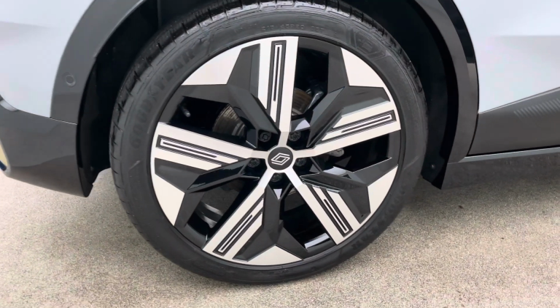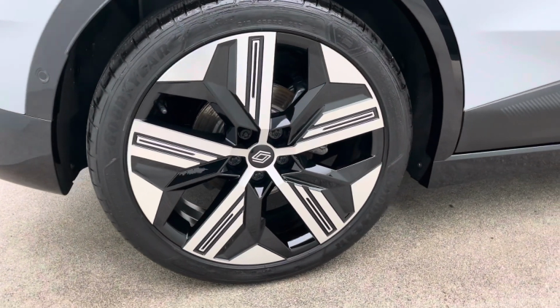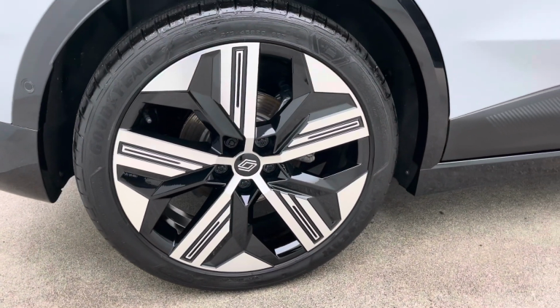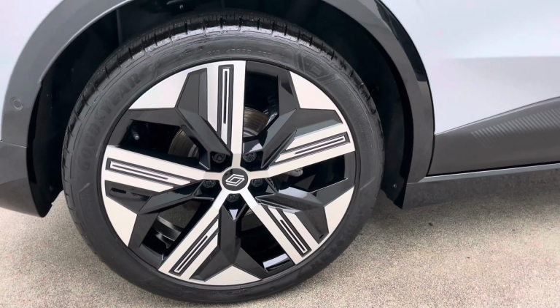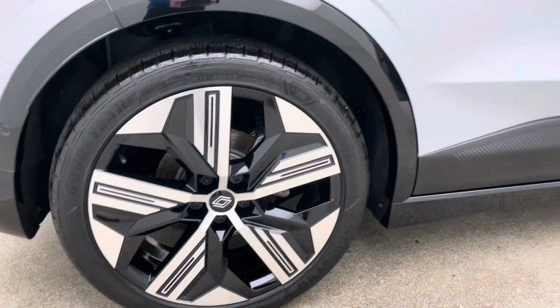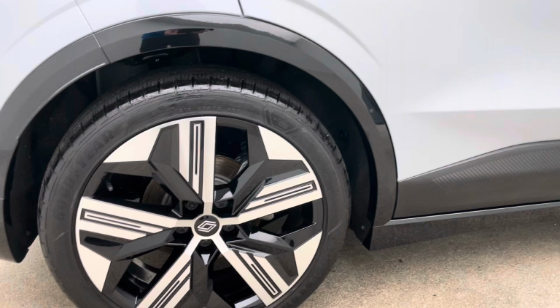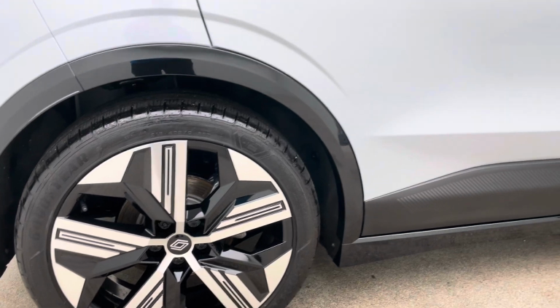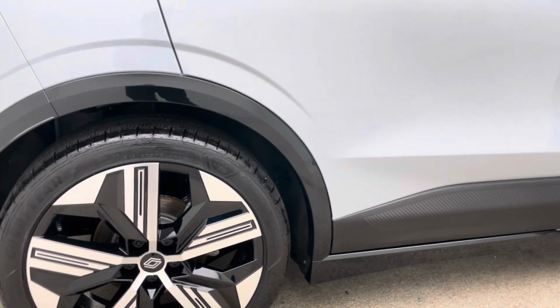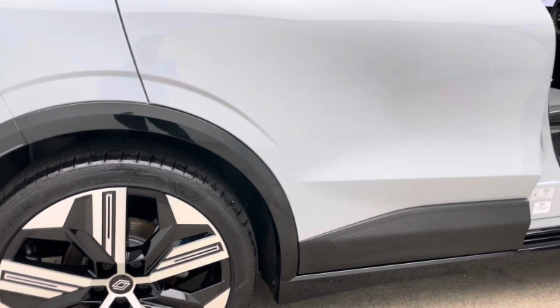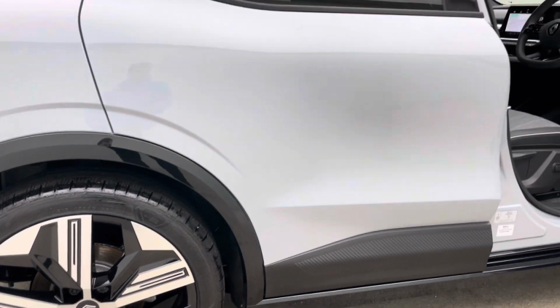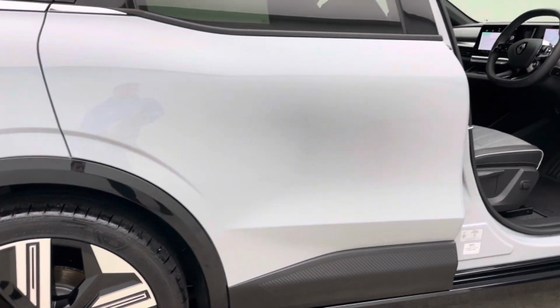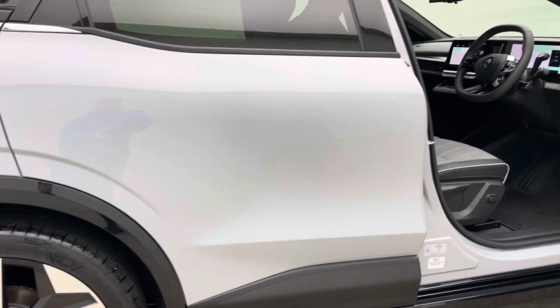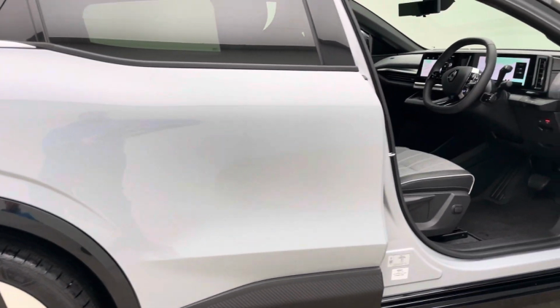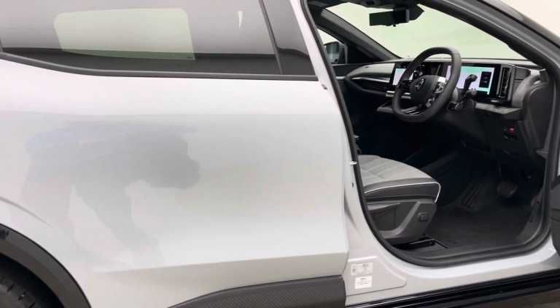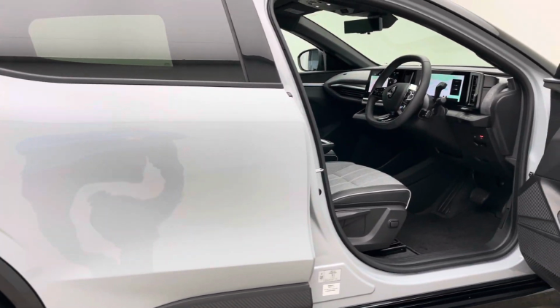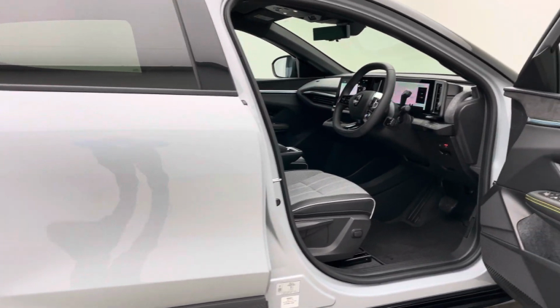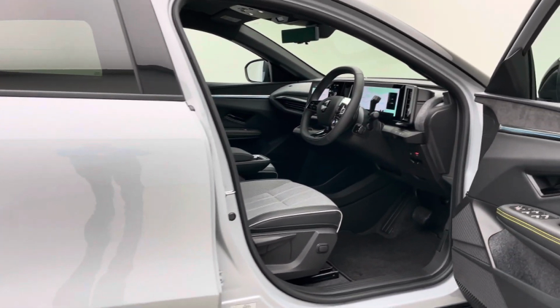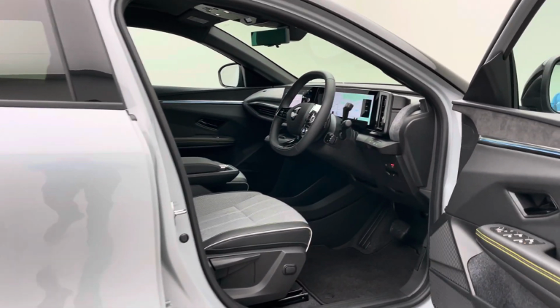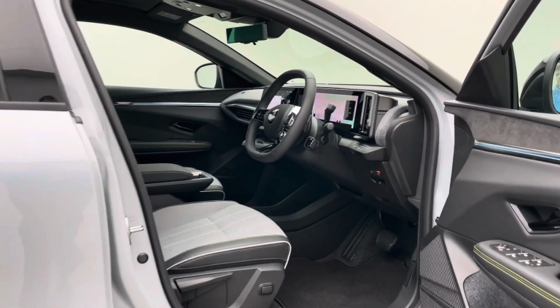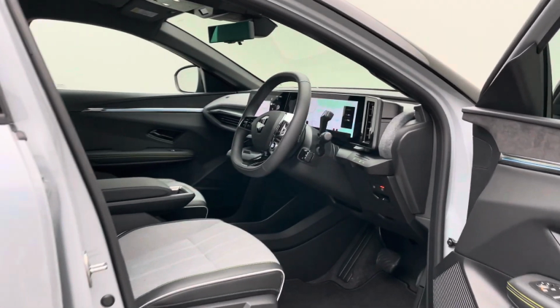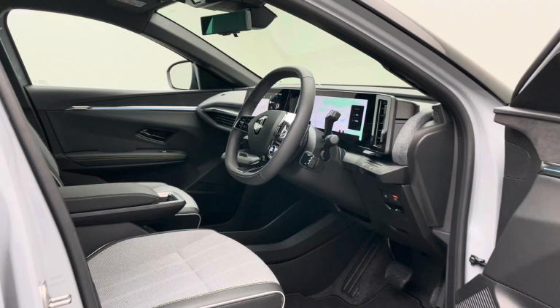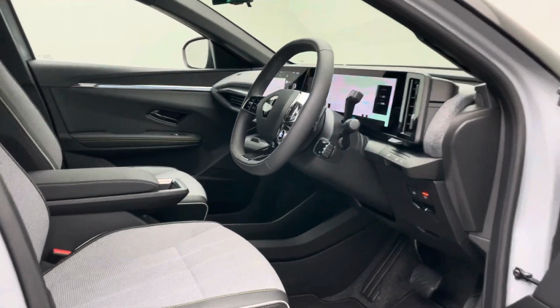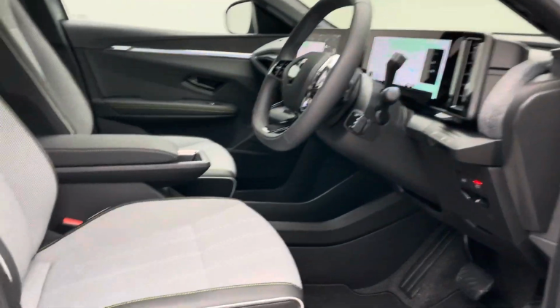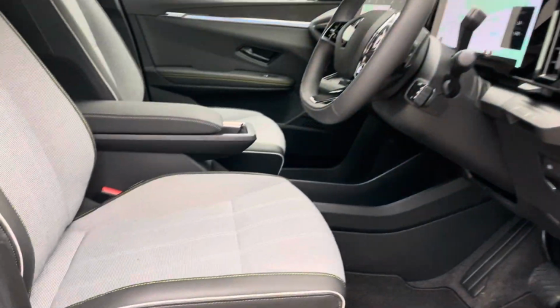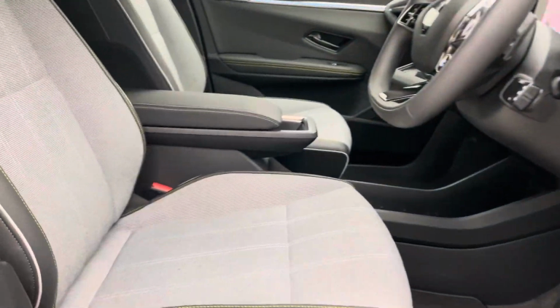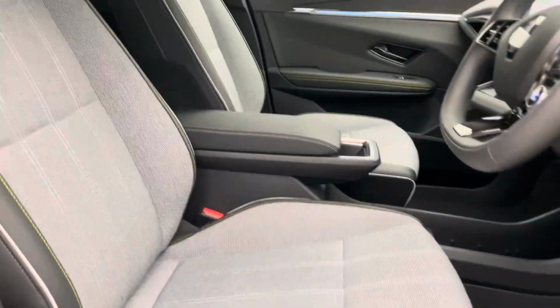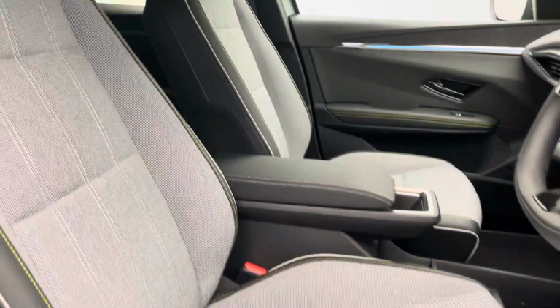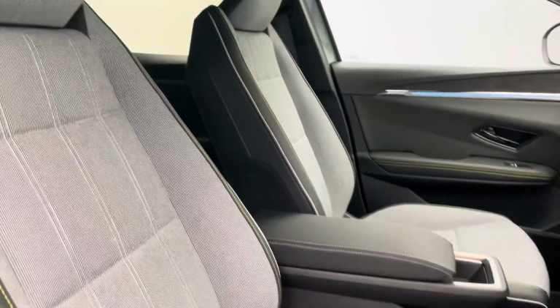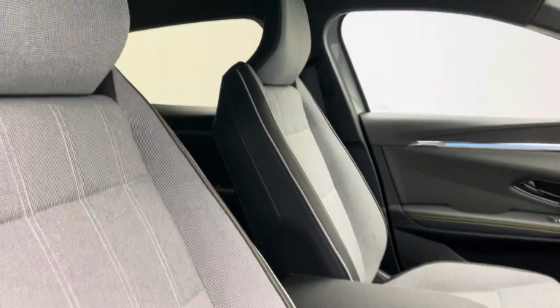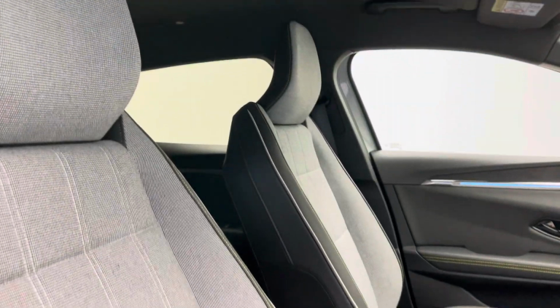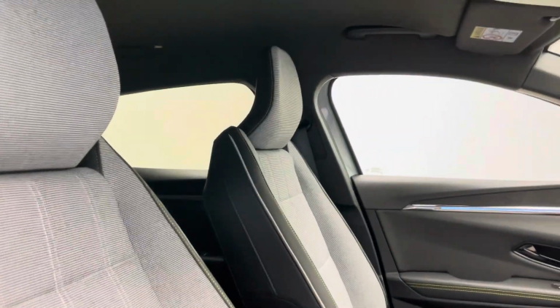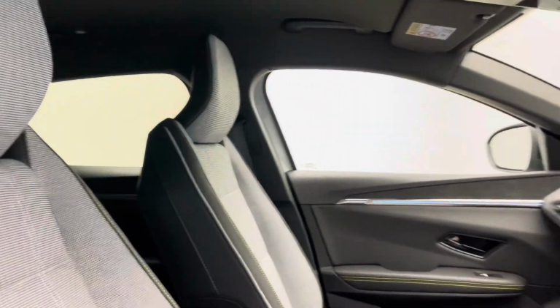We're also an EV specialist, so should you have any questions regarding the electric side of things — charging time, speed, range, maintenance costs, anything like that — please just ask the team, we're here to help.